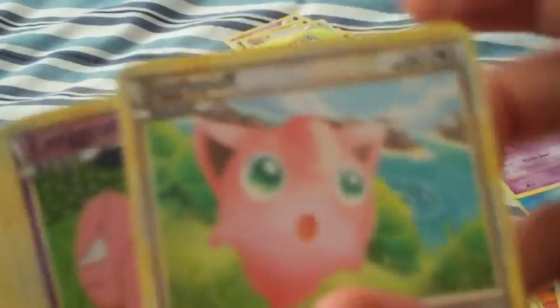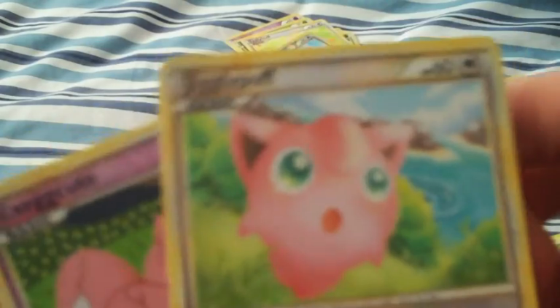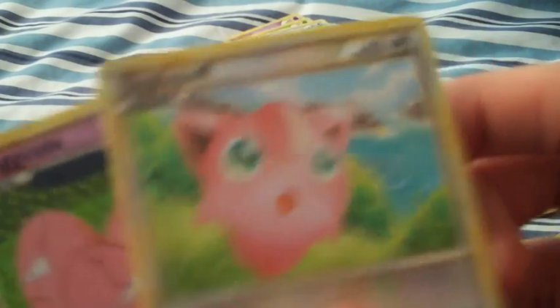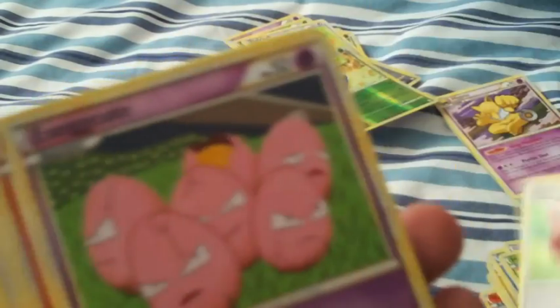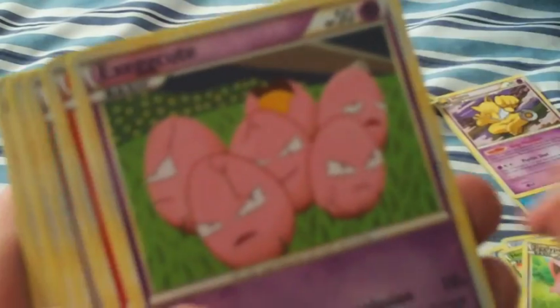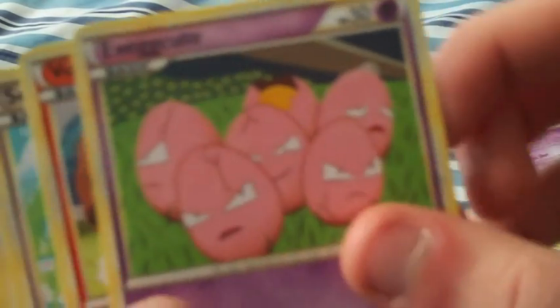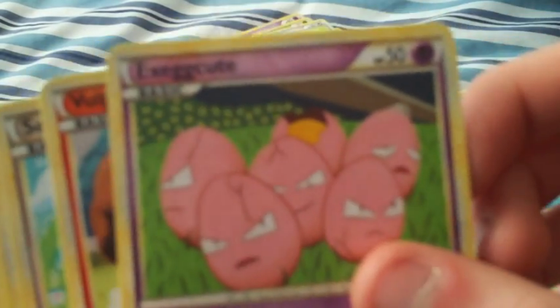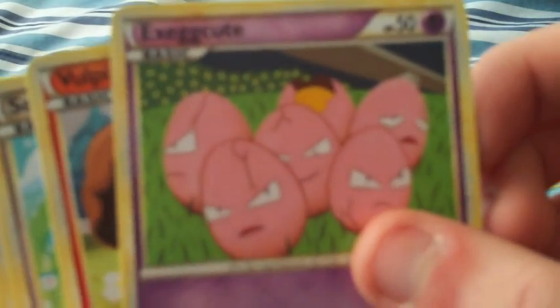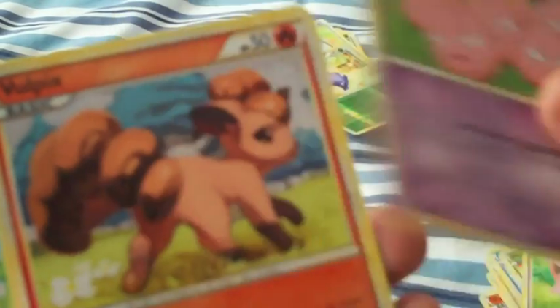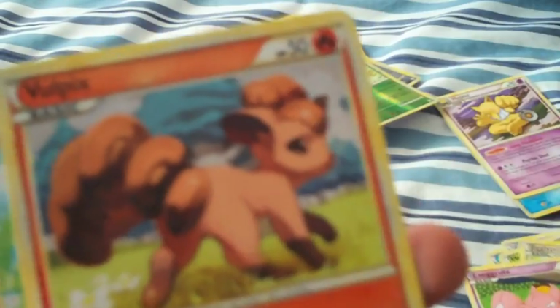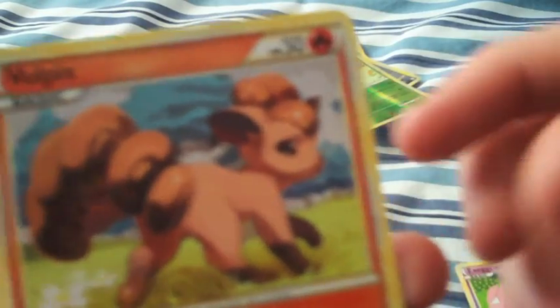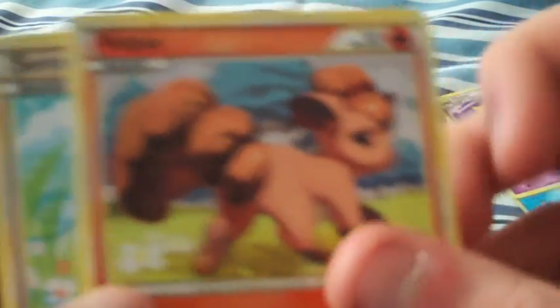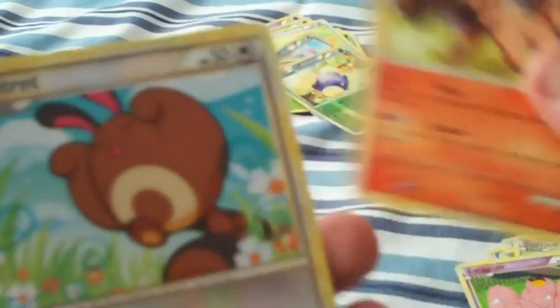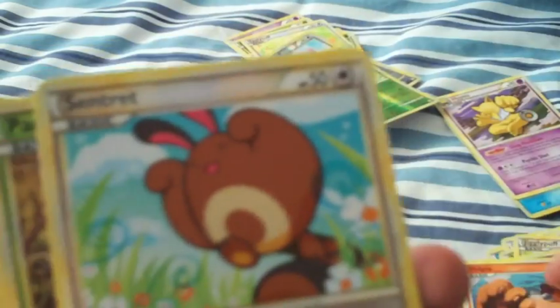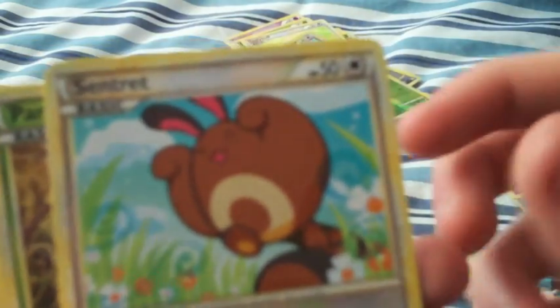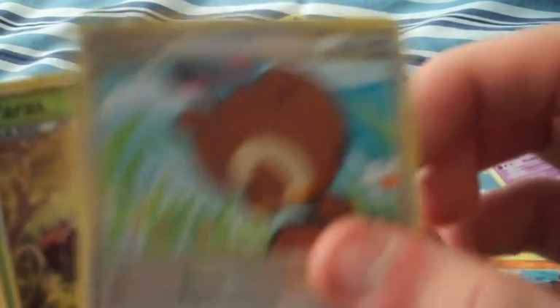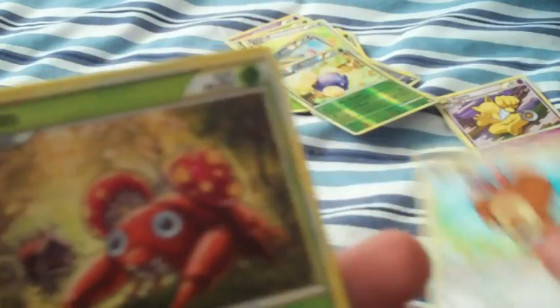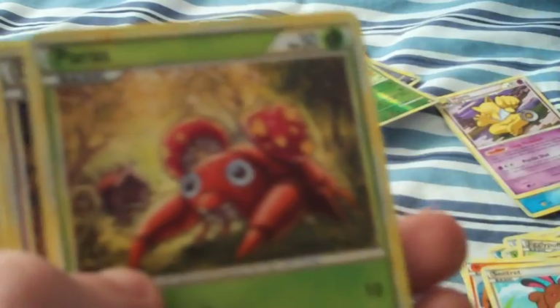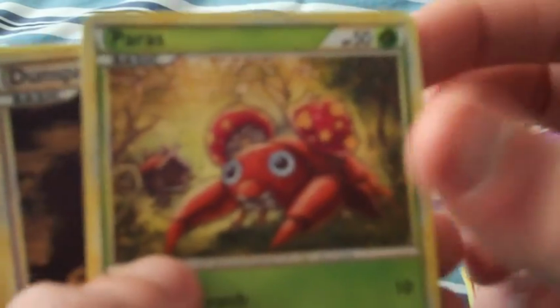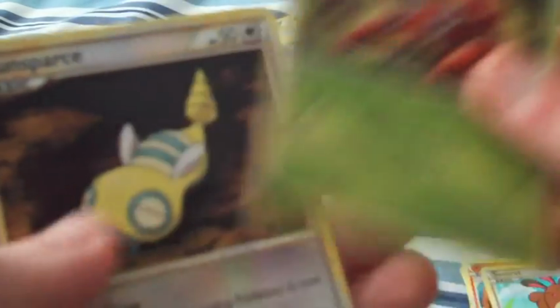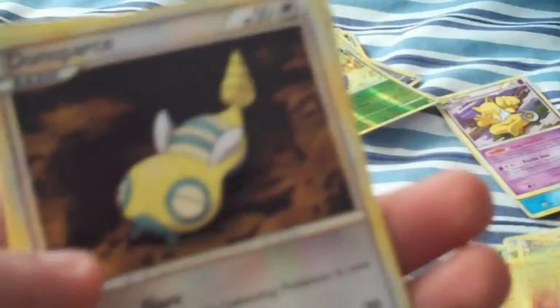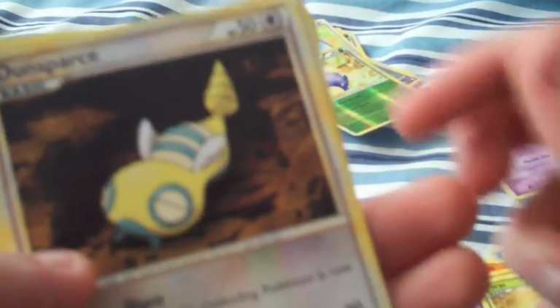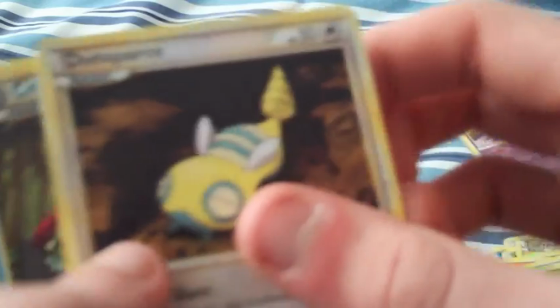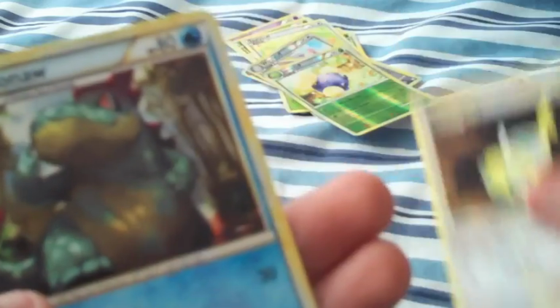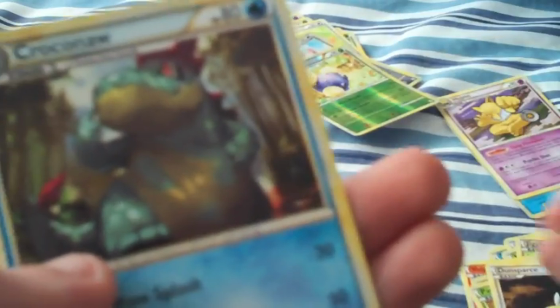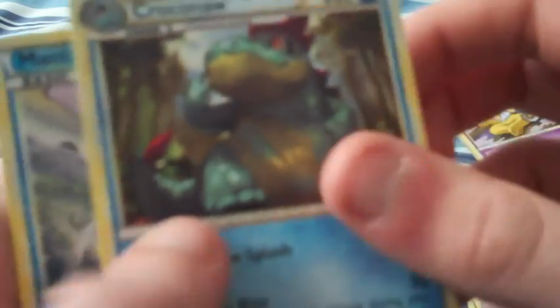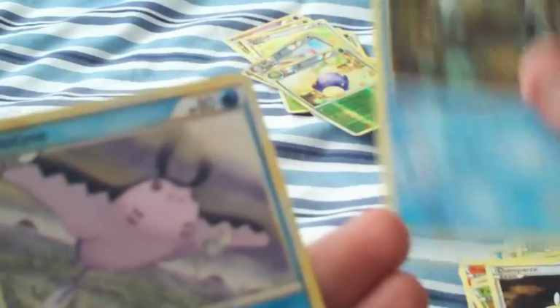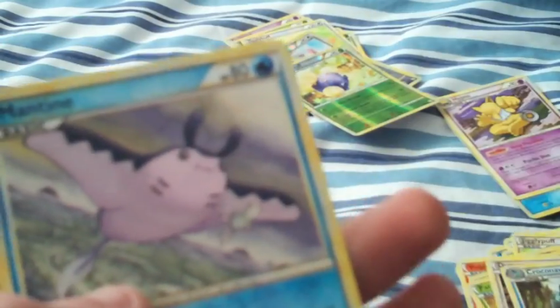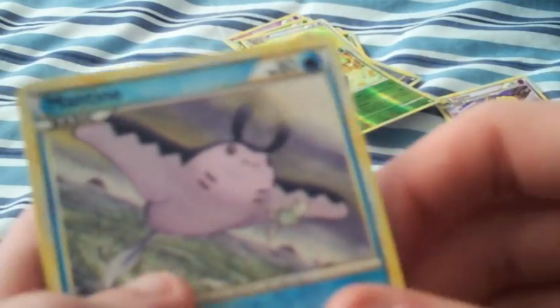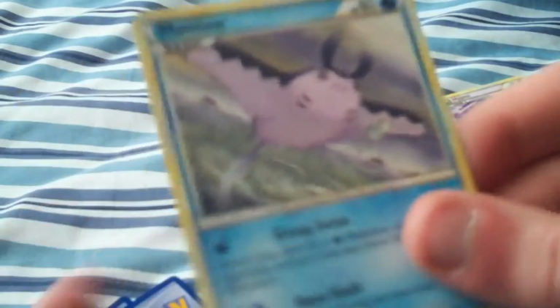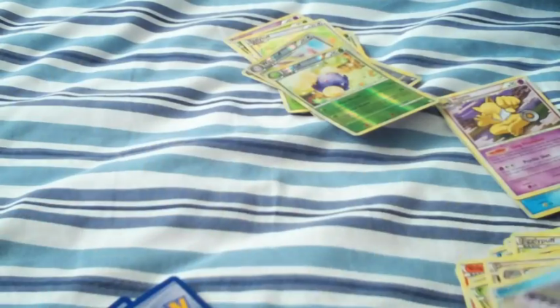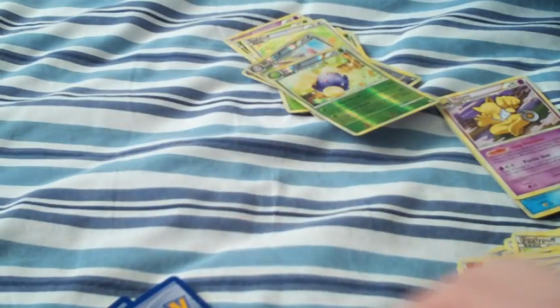Got a Jigglypuff, Exeggcute, Vulpix, Sentret, Parrot, Dunsparce, Croconaw, and a Mantine.